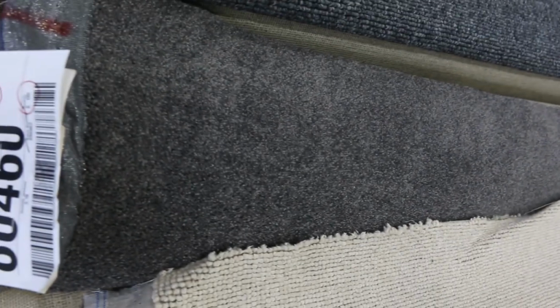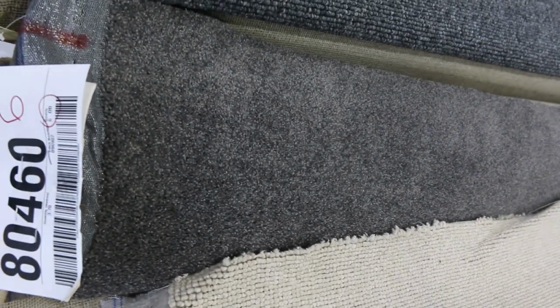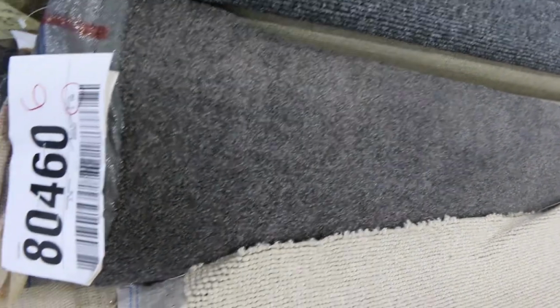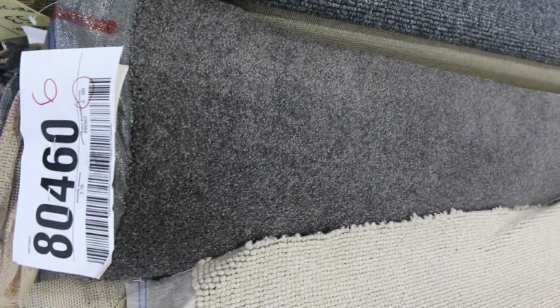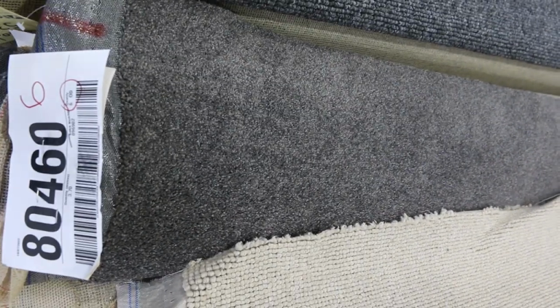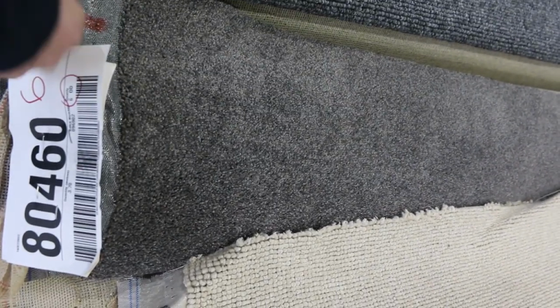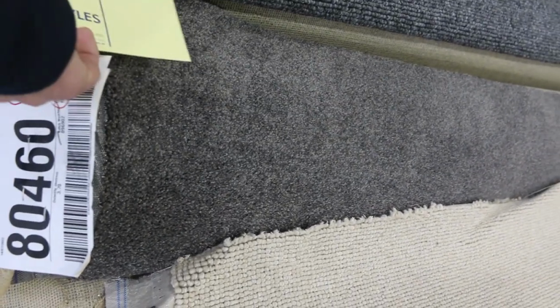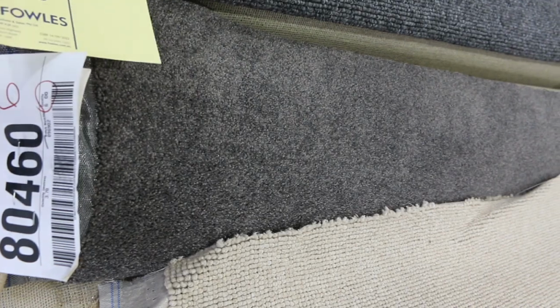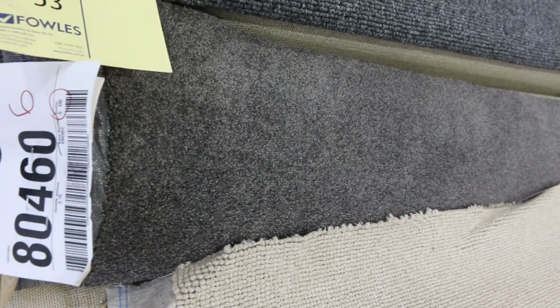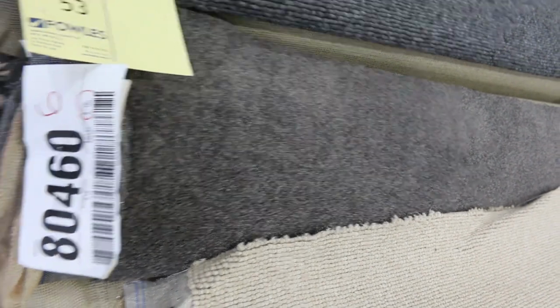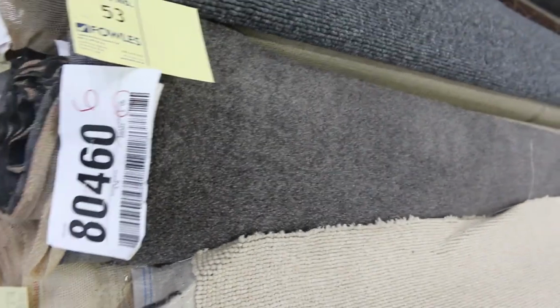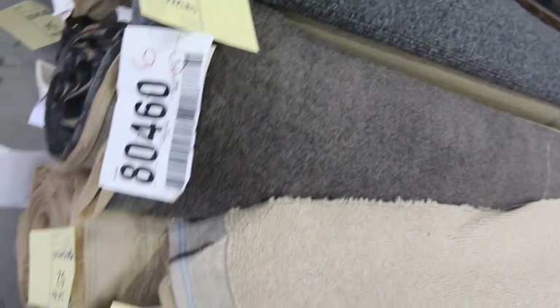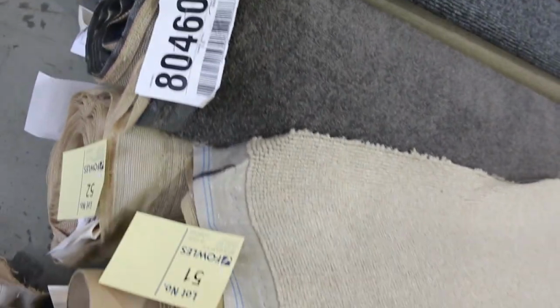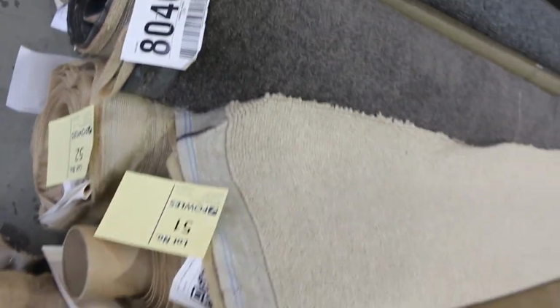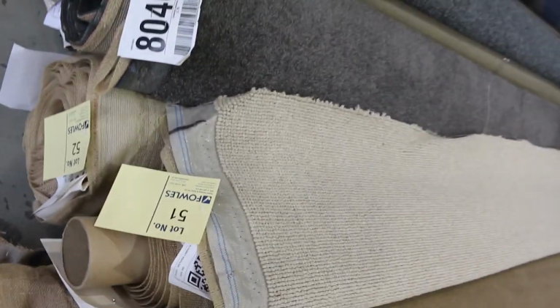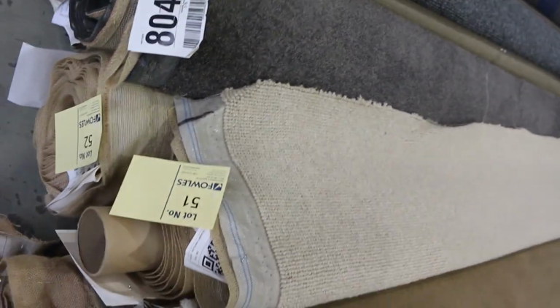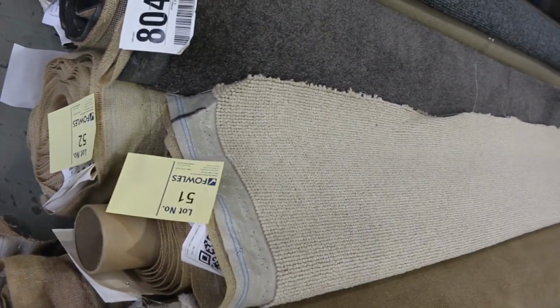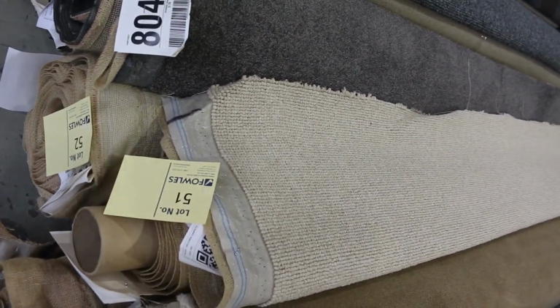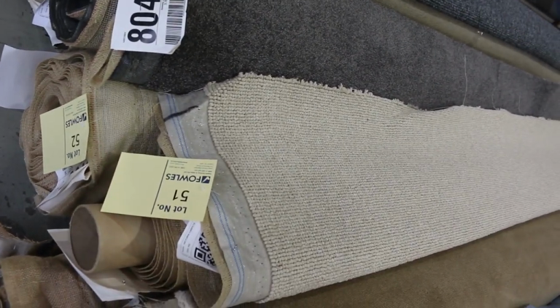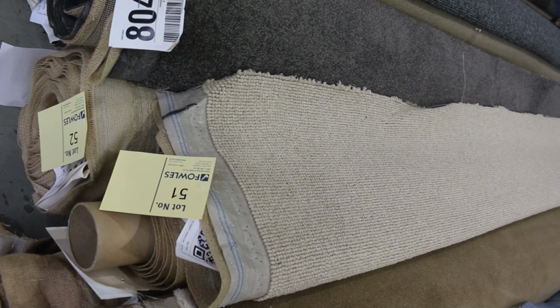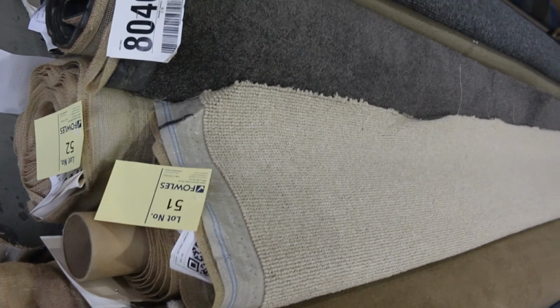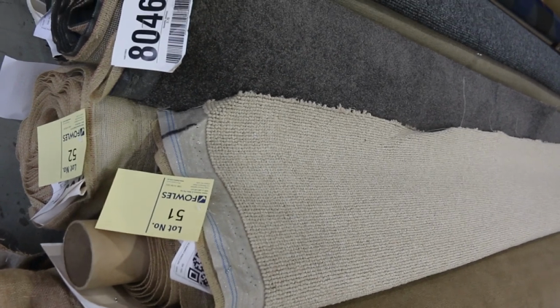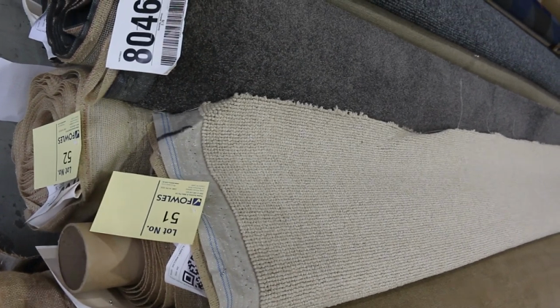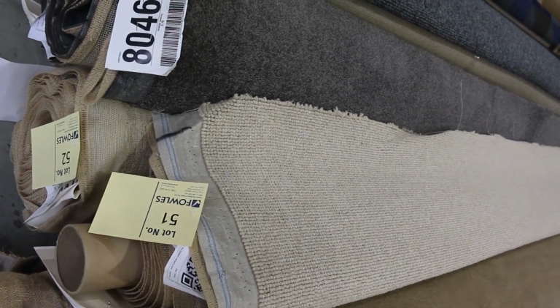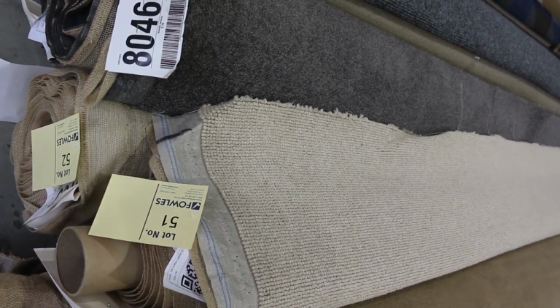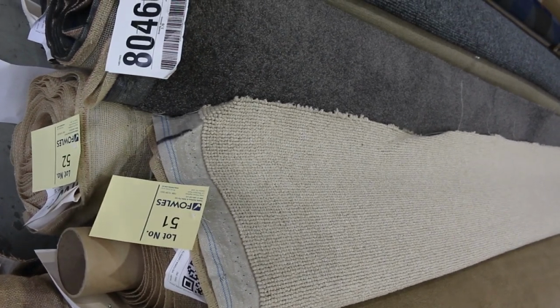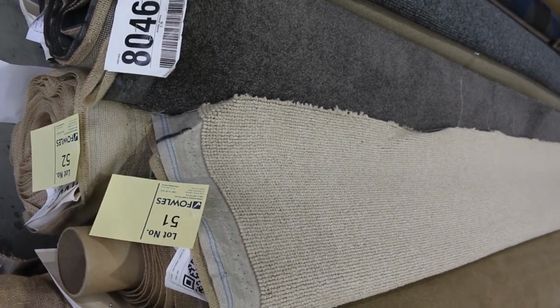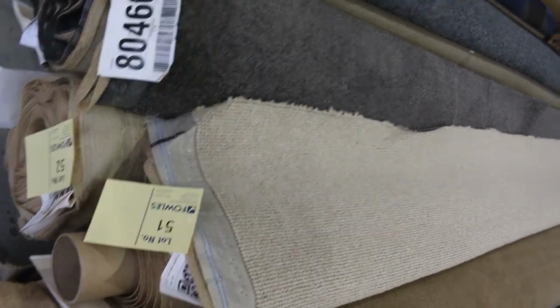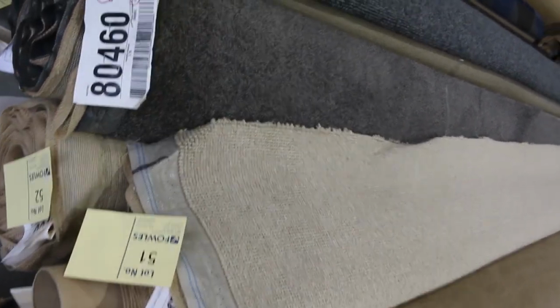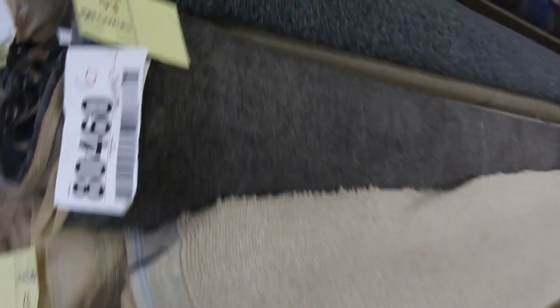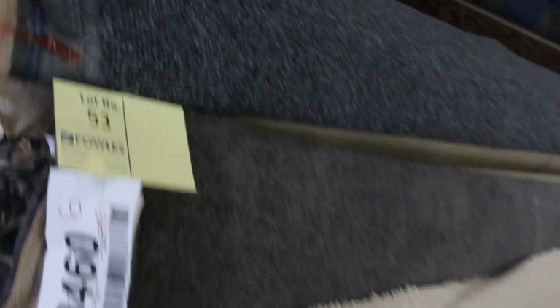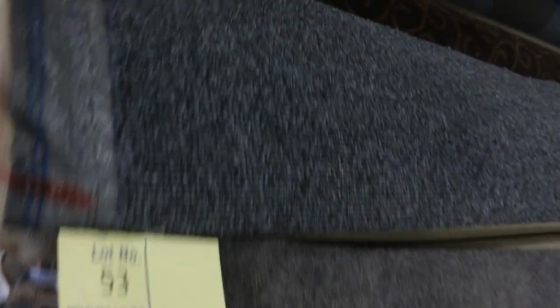Lot number 53 also has another one — lot number 52 — which is the same carpet. Where you get multiple rolls of the same carpet, we'll put them up together, which gives you more choices and more opportunity. Lot 55 is a nice little nylon loop.